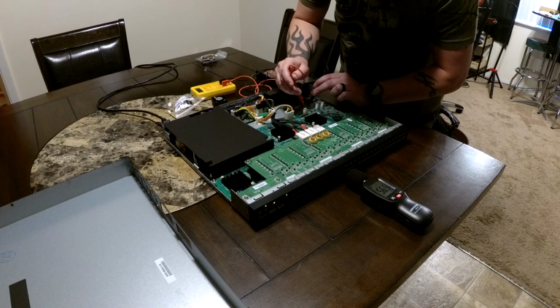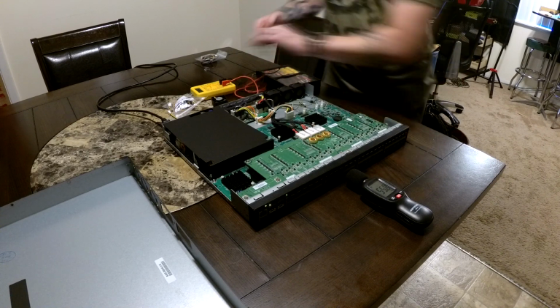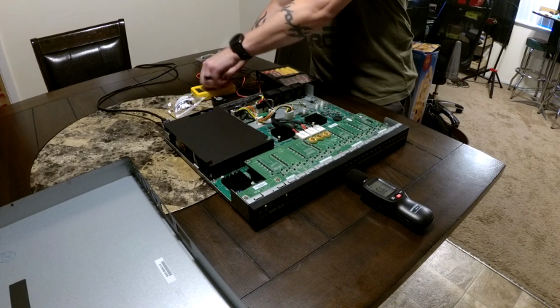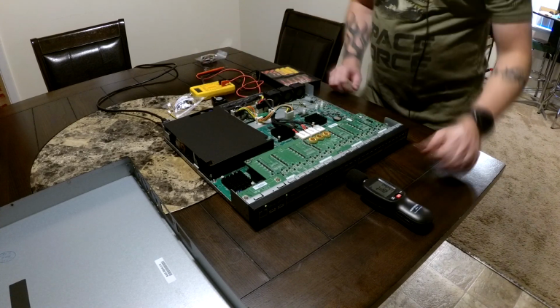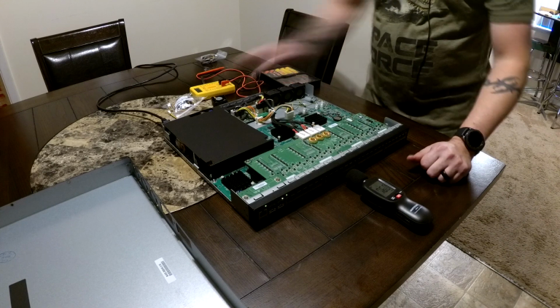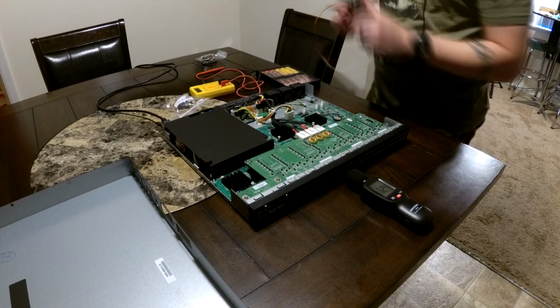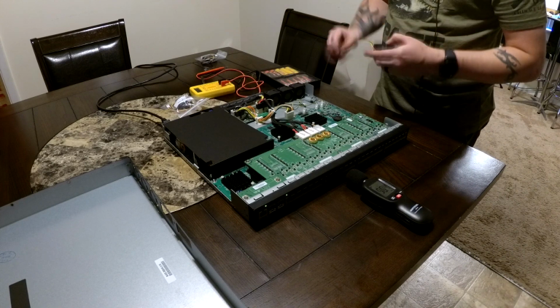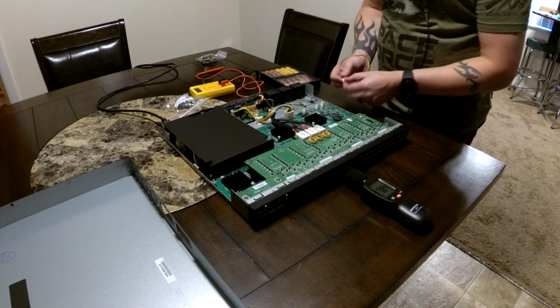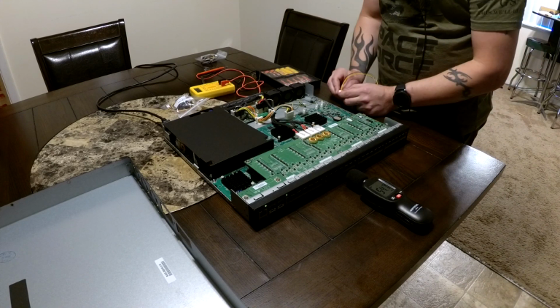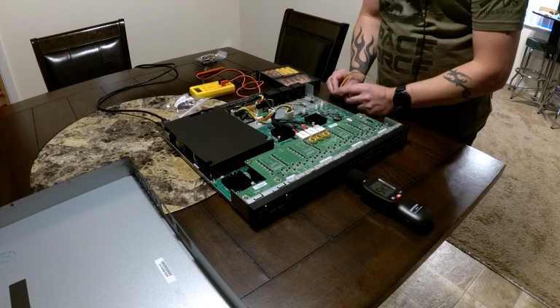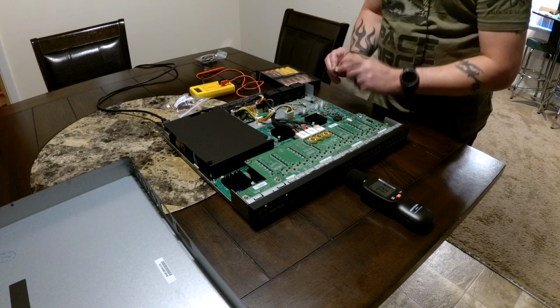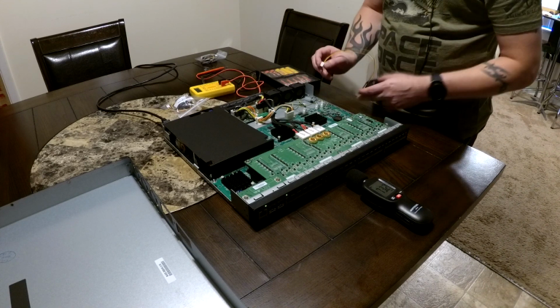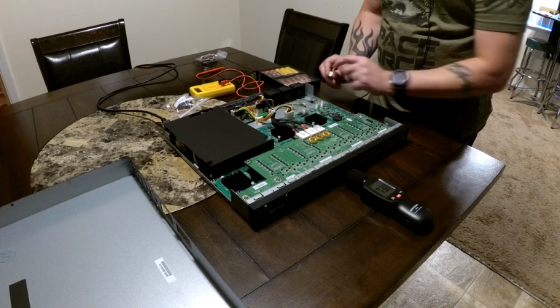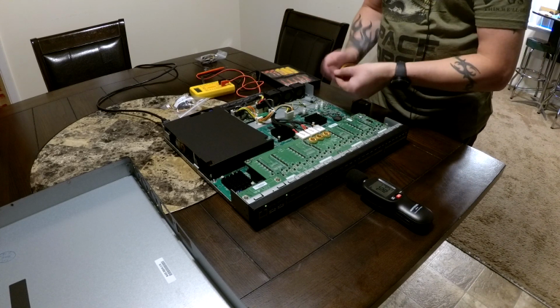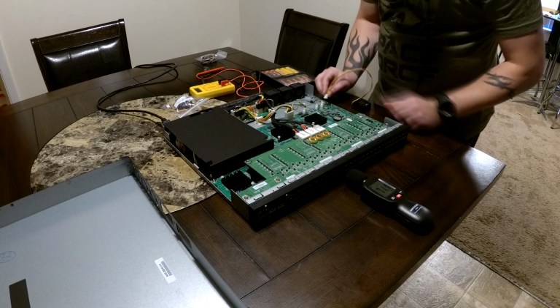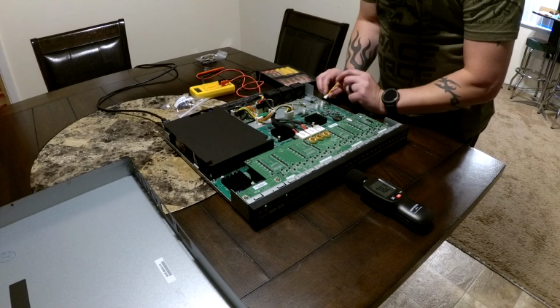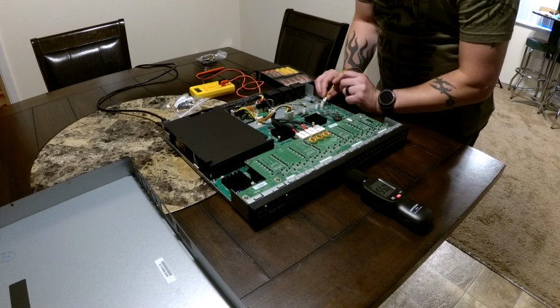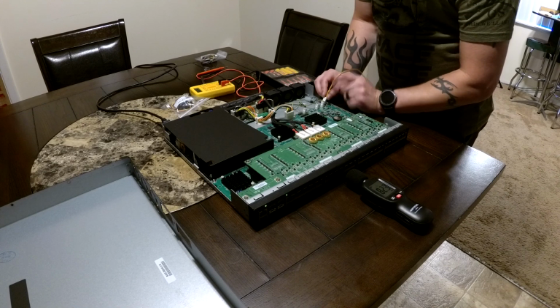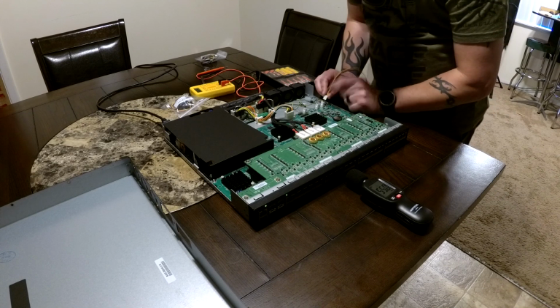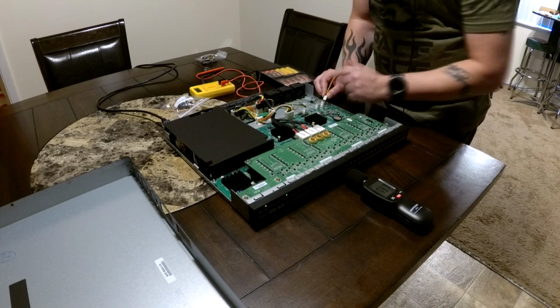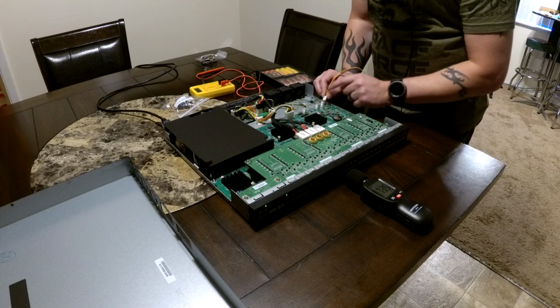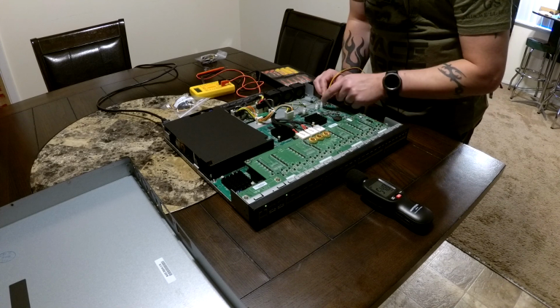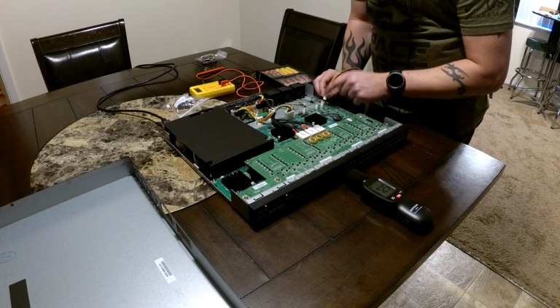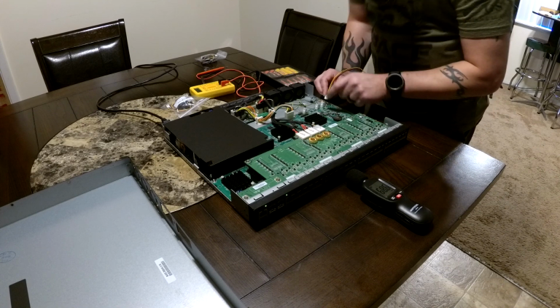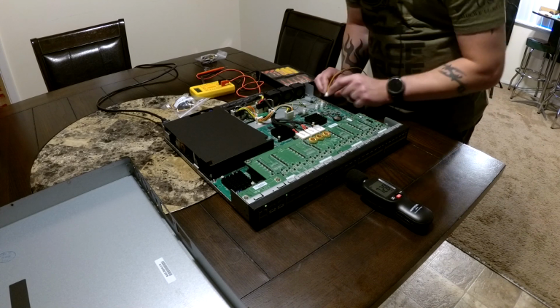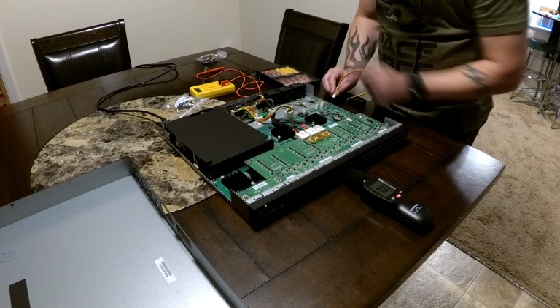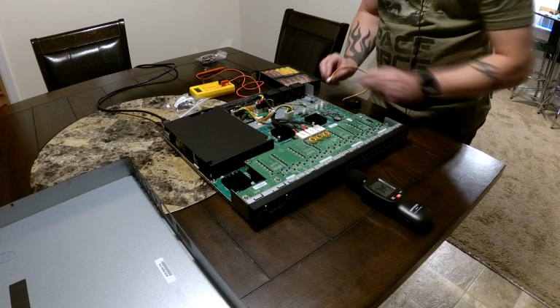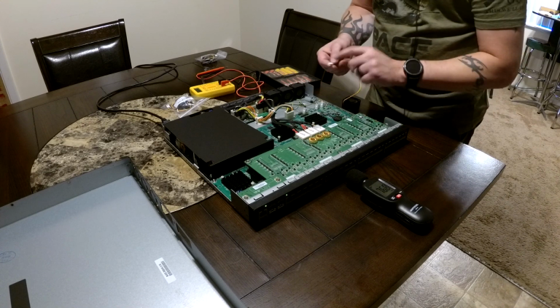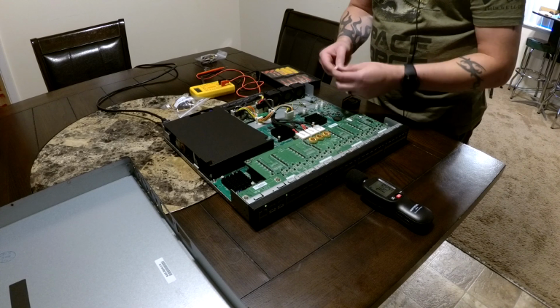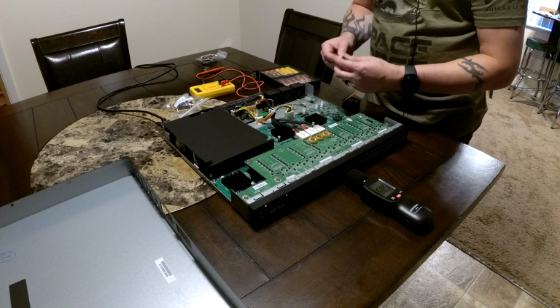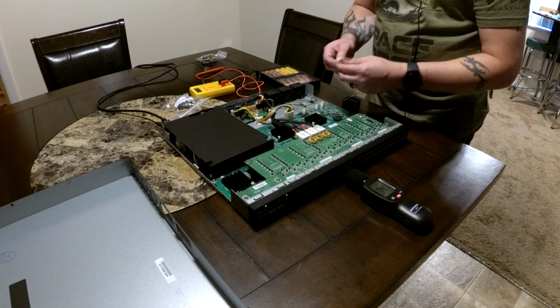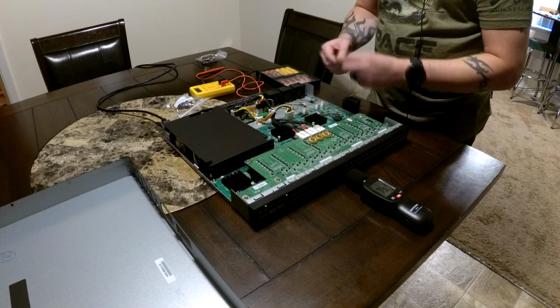As you can certainly hear, the fans are pretty loud at startup. Once the switch loads they go back down and they're not too loud. My measurements with my sound meter were about 75 decibels at startup and about 55 decibels once the switch was completely loaded.